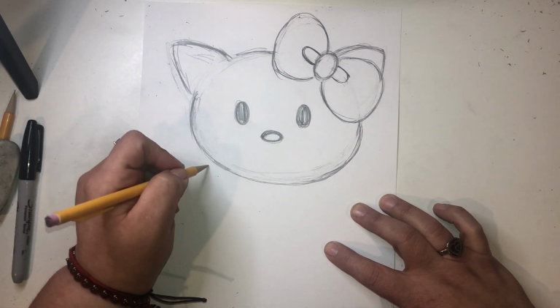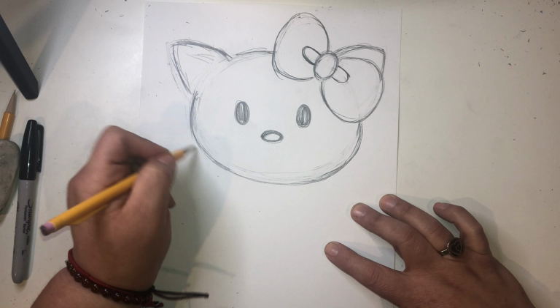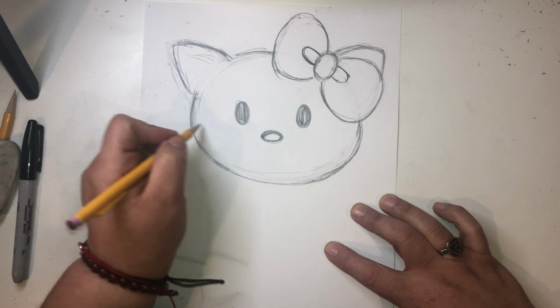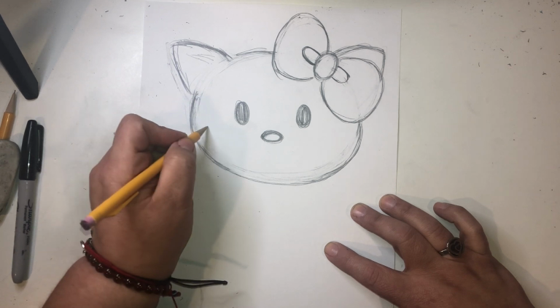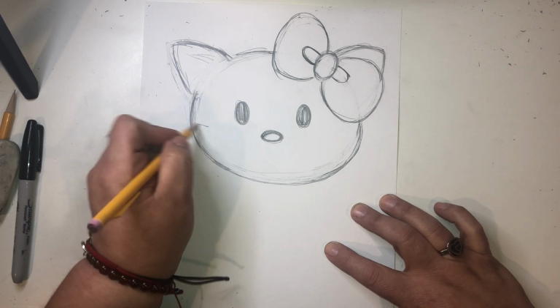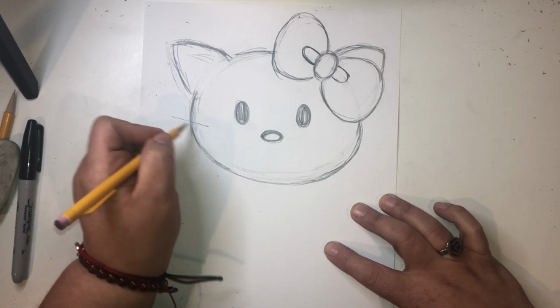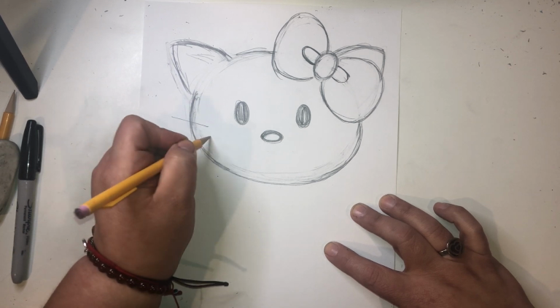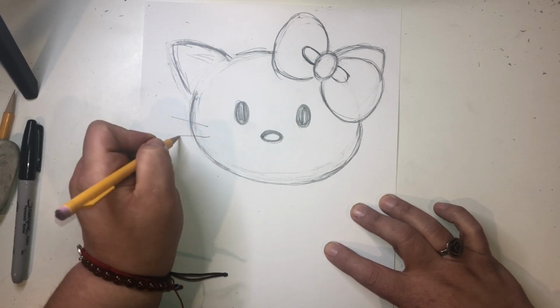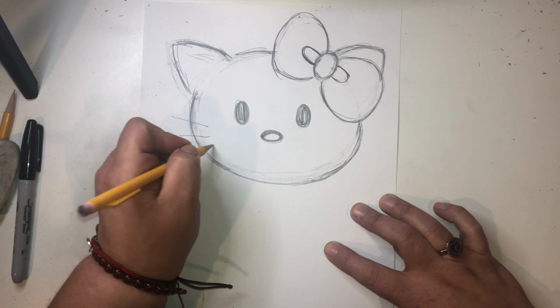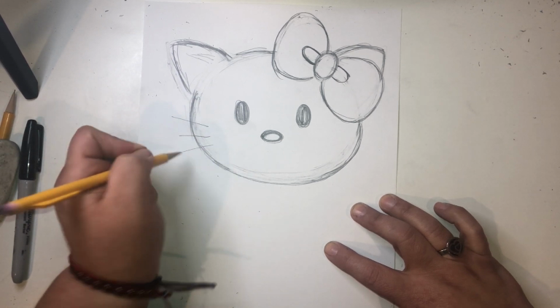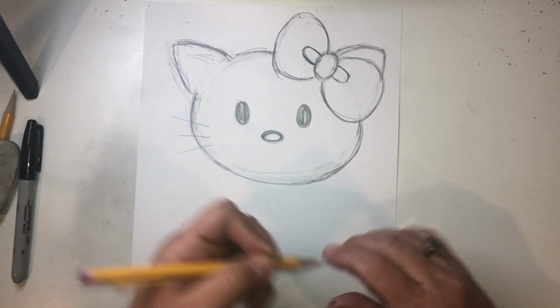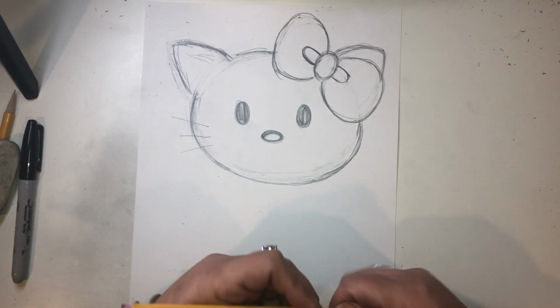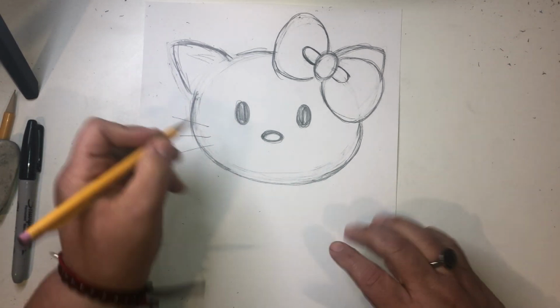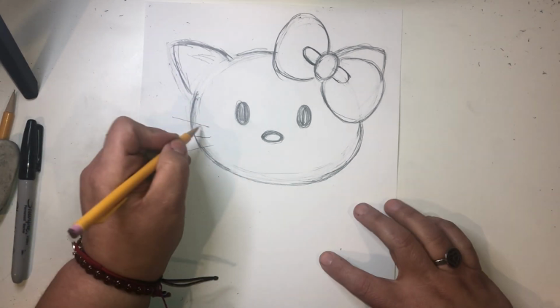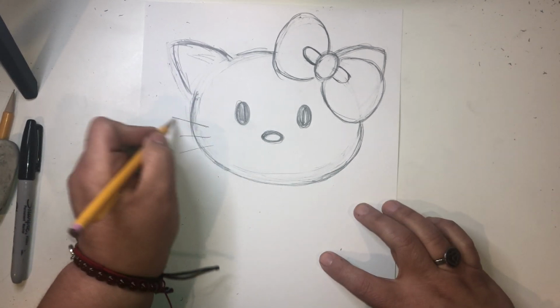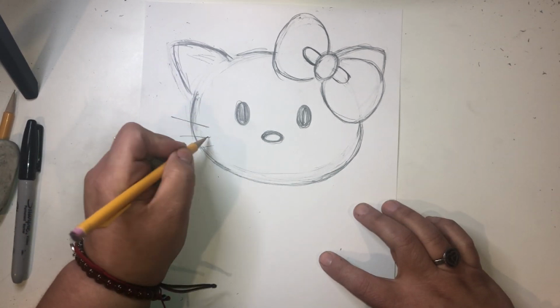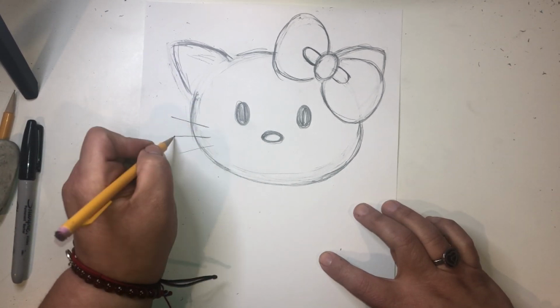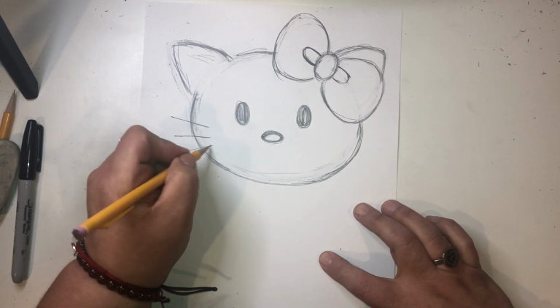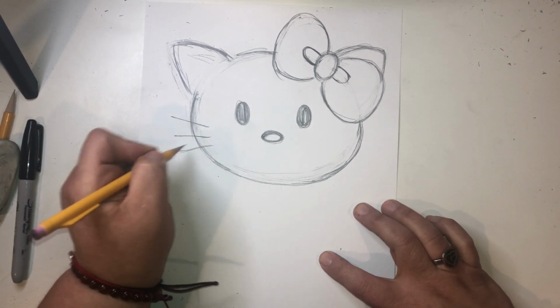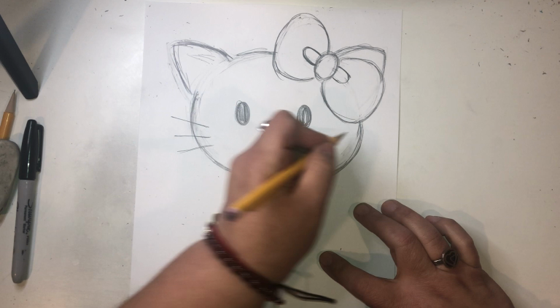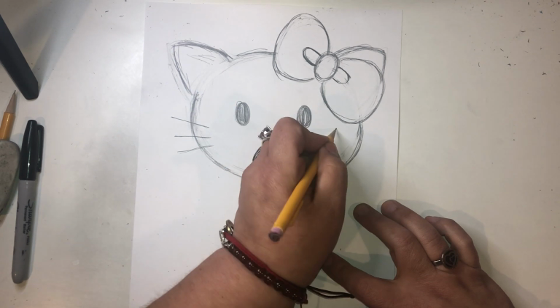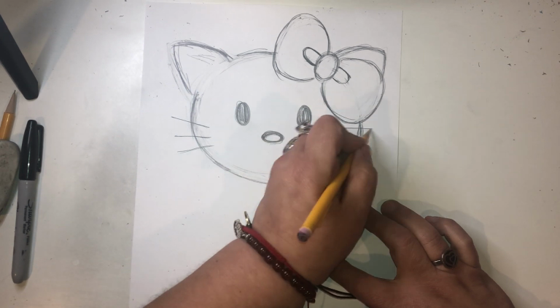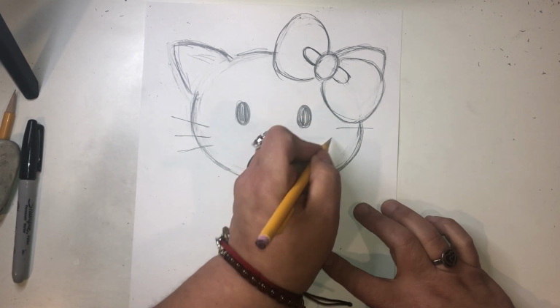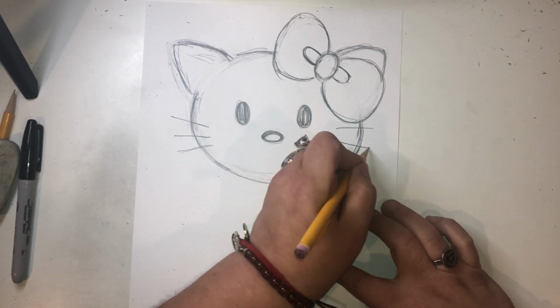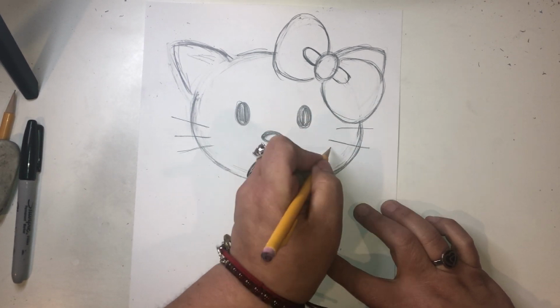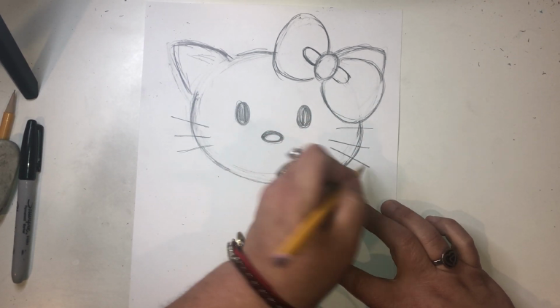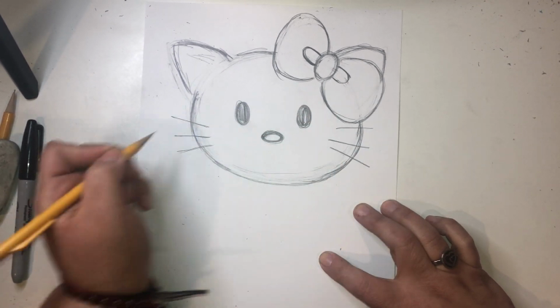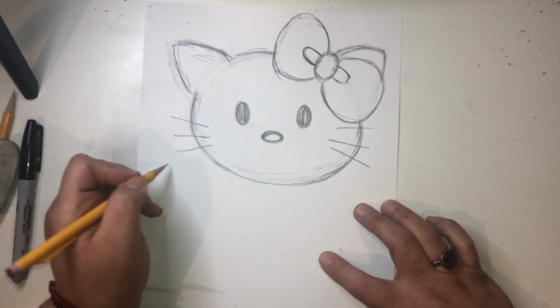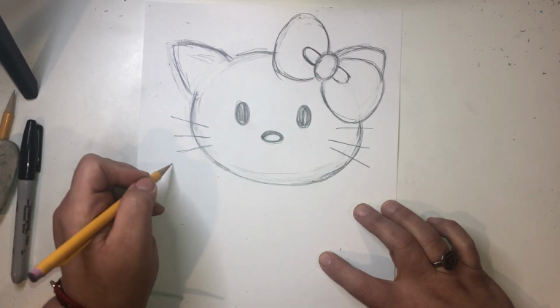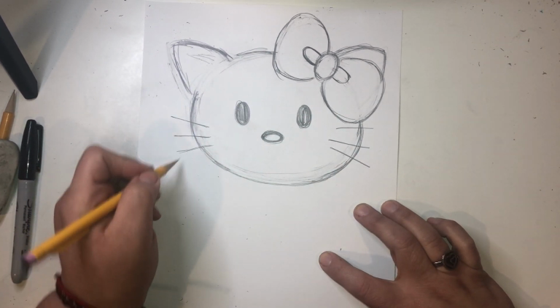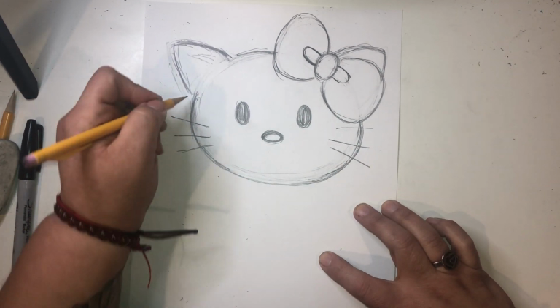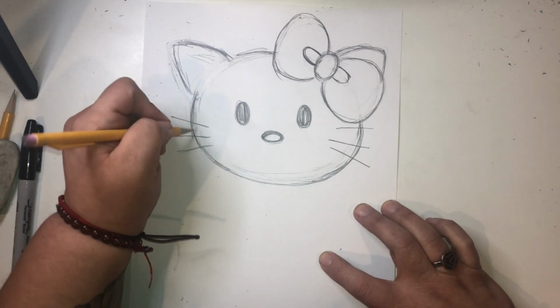So there is our Hello Kitty. And we're going to add some whiskers because she's a cat. Whiskers. Okay.